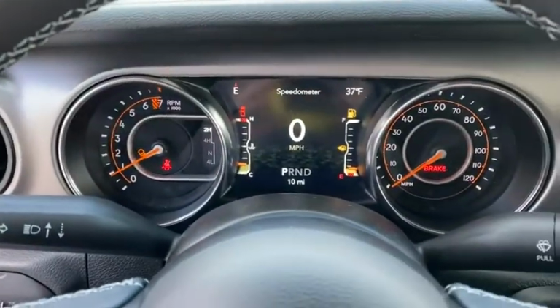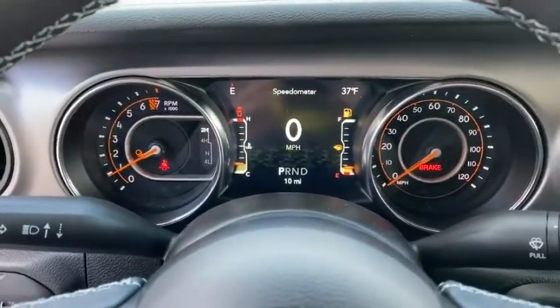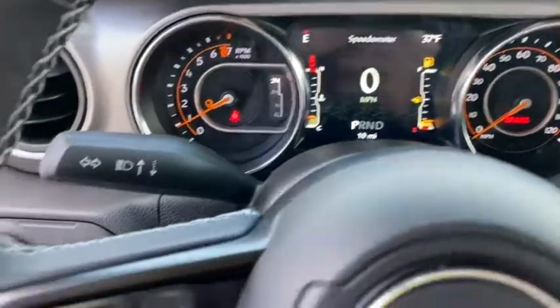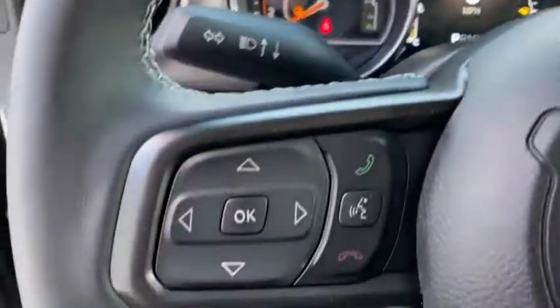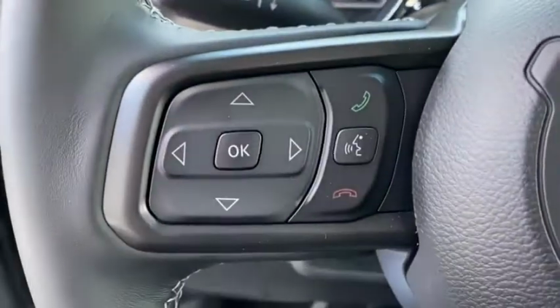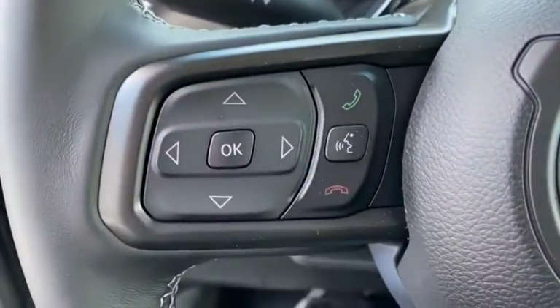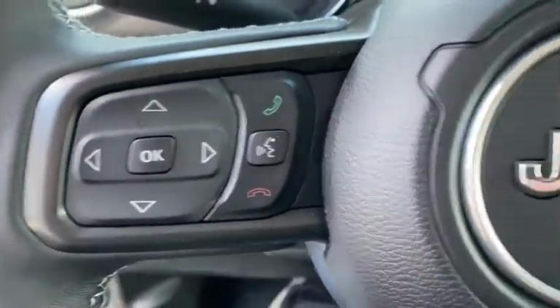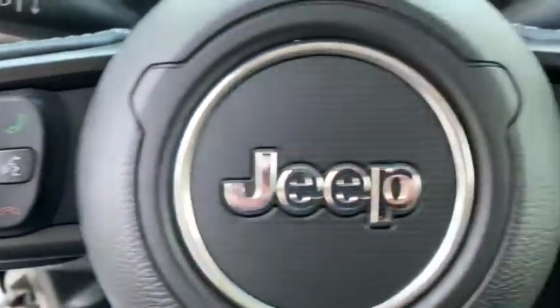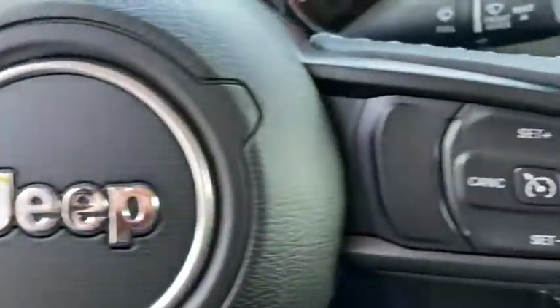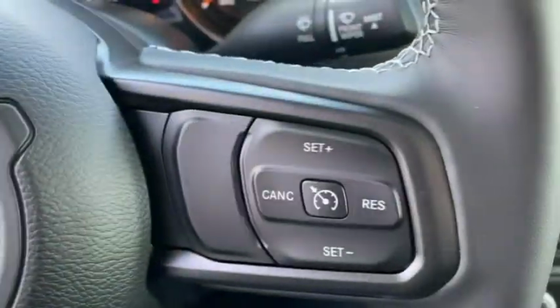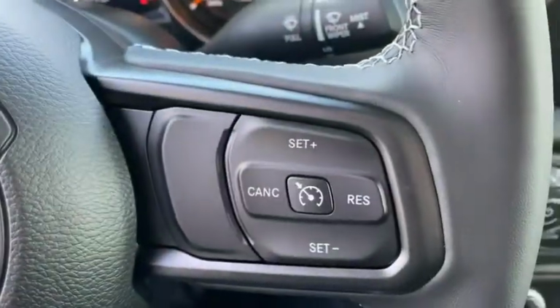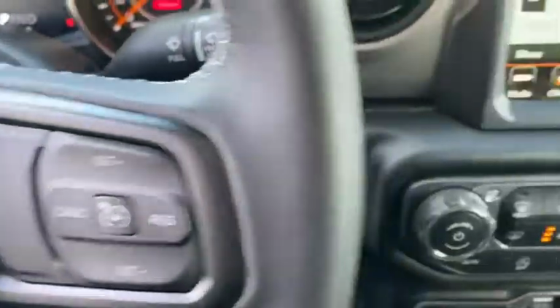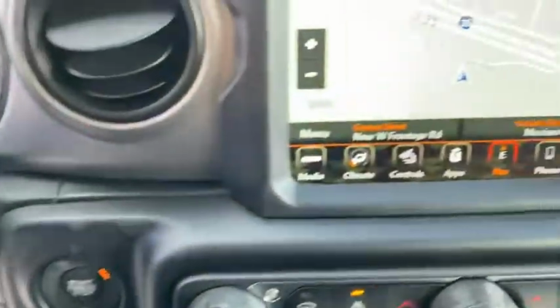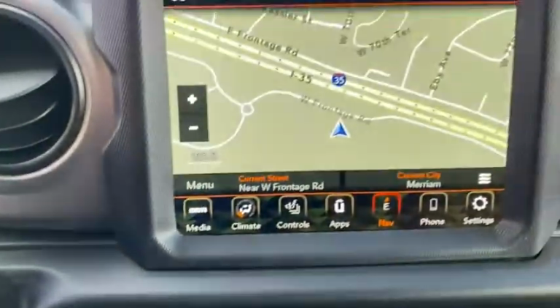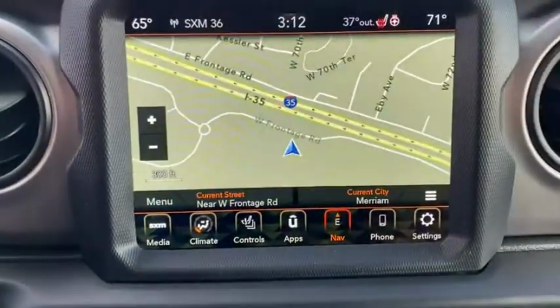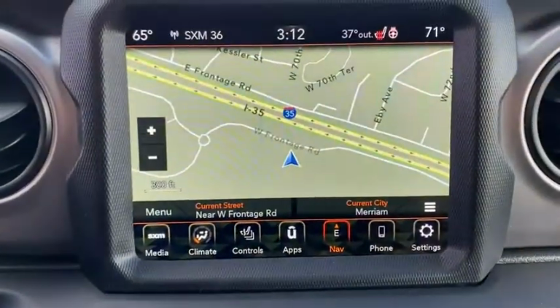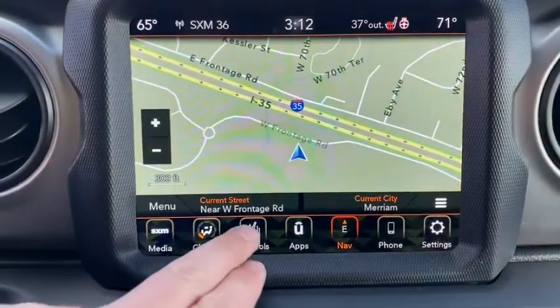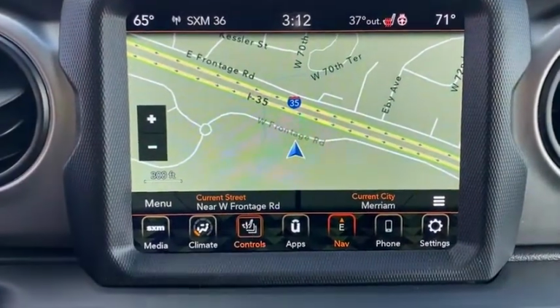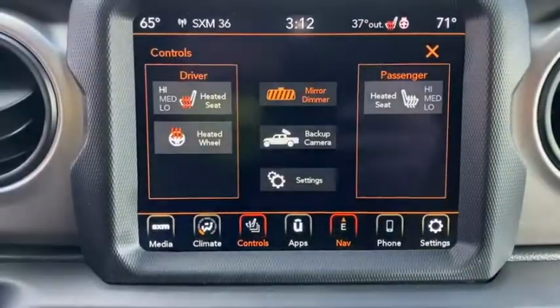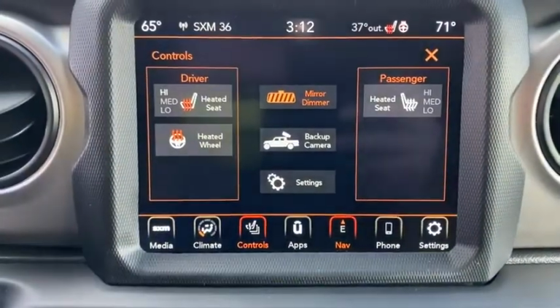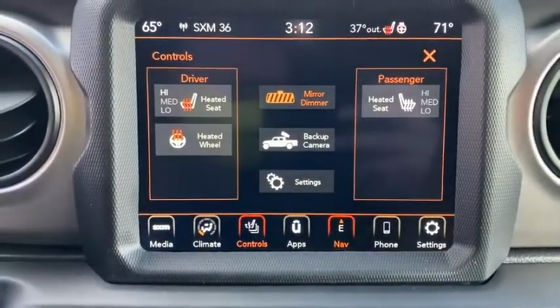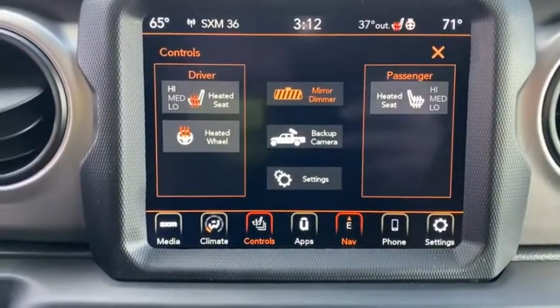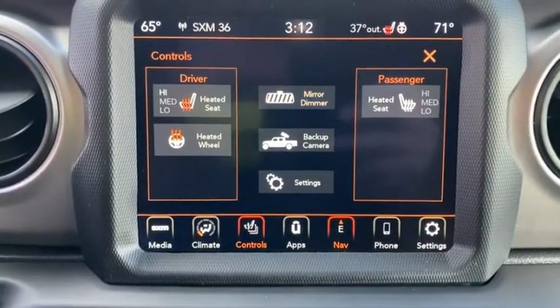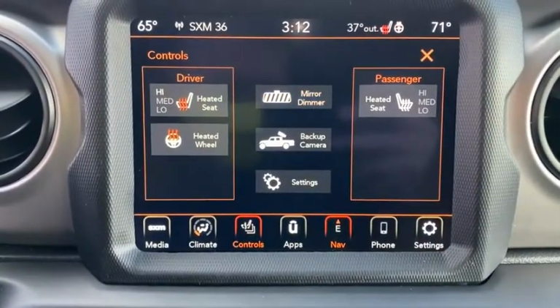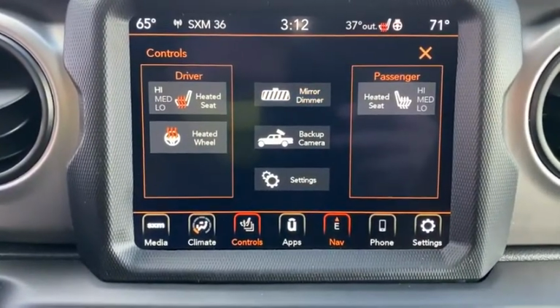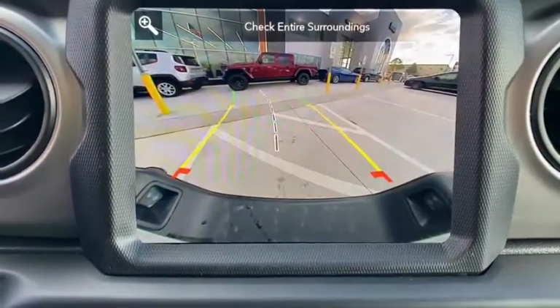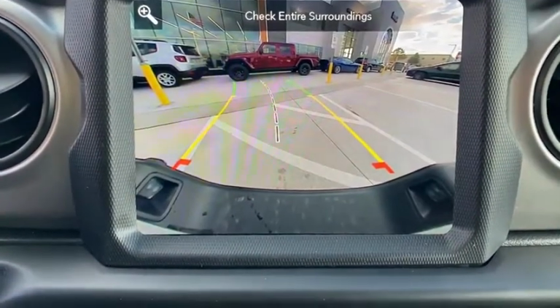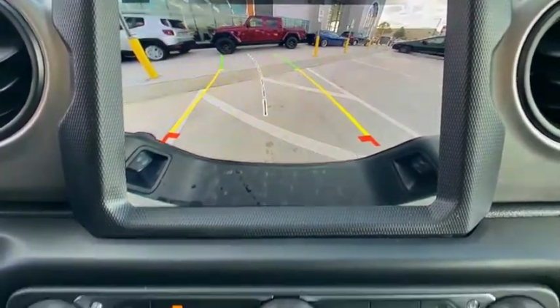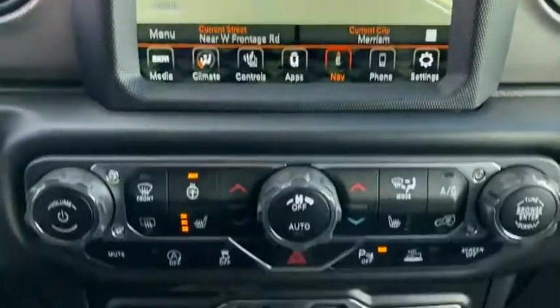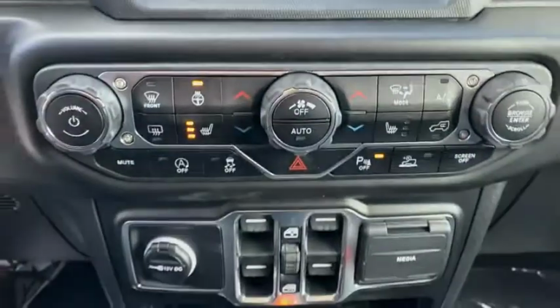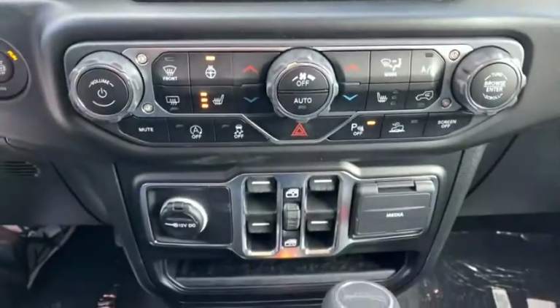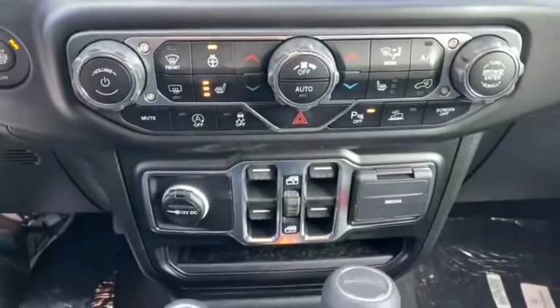ABS four-wheel, front floor mats, aluminum wheels, four-wheel disc brakes, auto off headlights, rear defrost, premium sound system, AM-FM stereo radio, universal garage door opener.